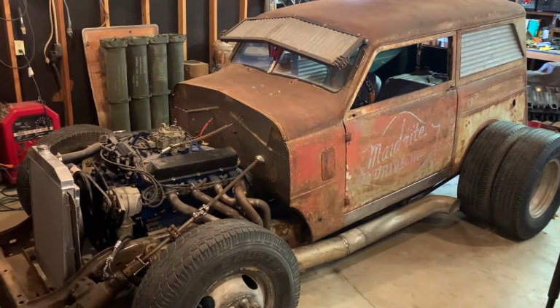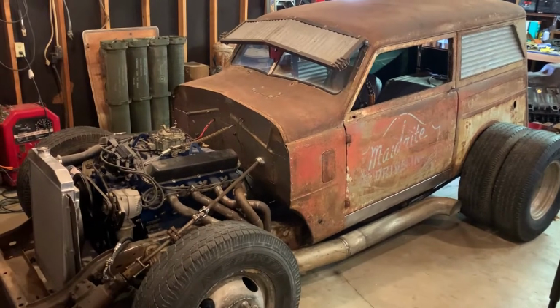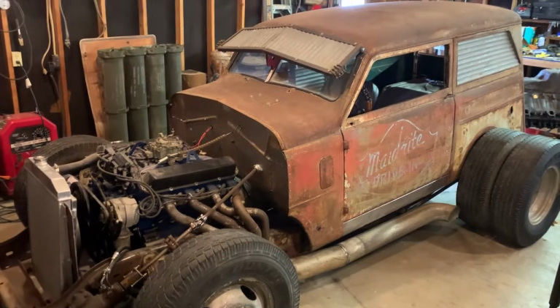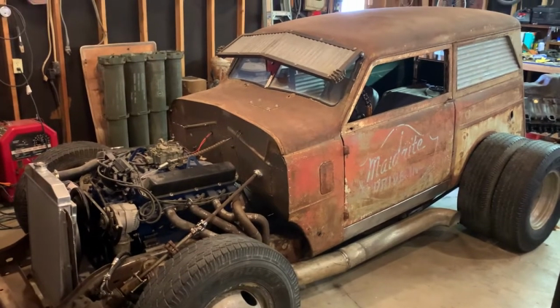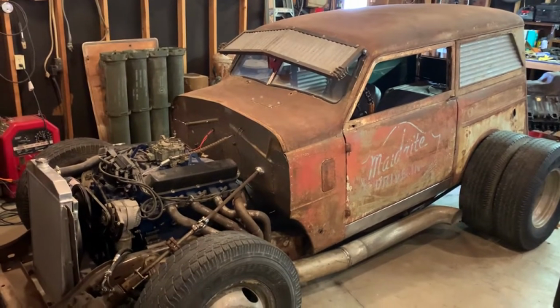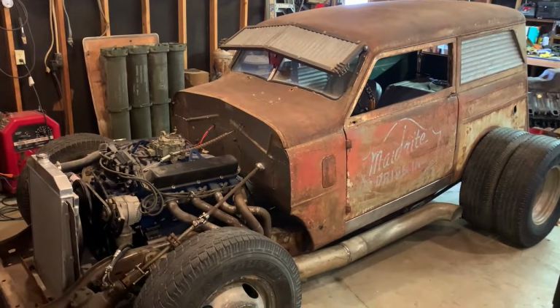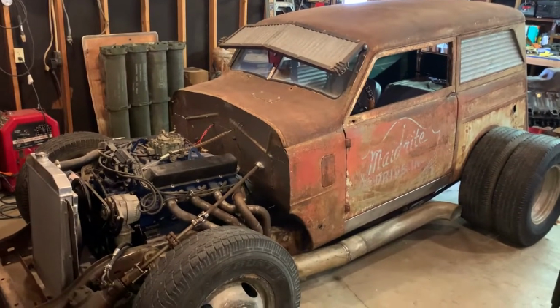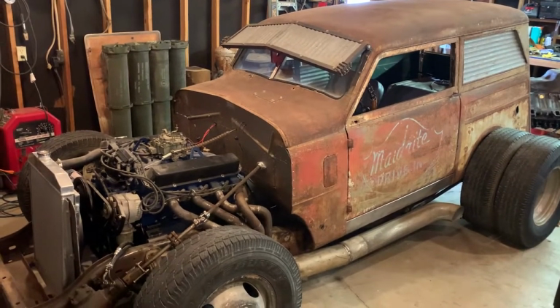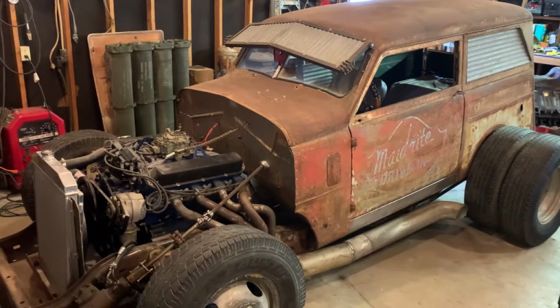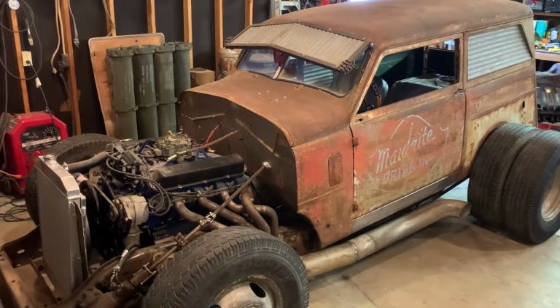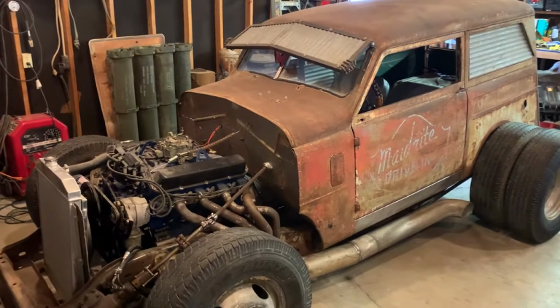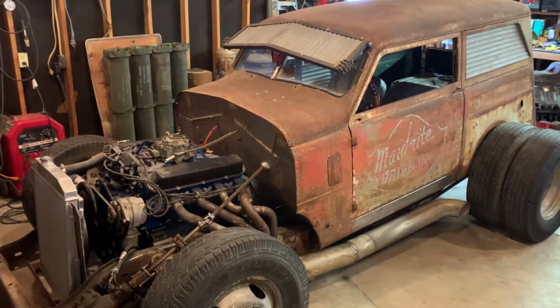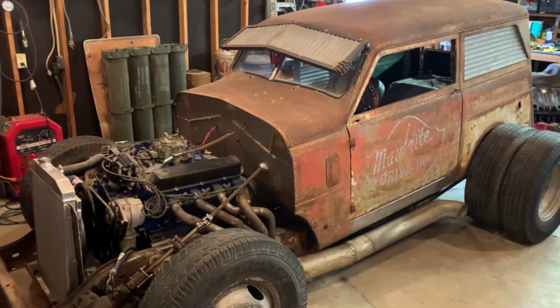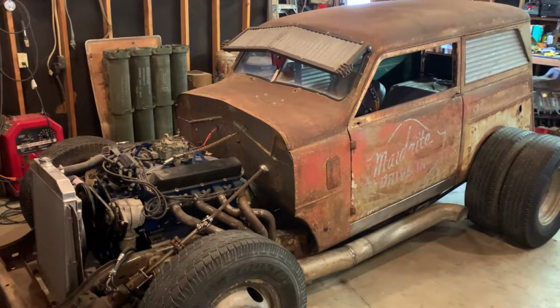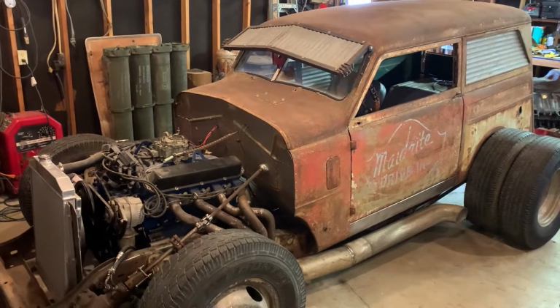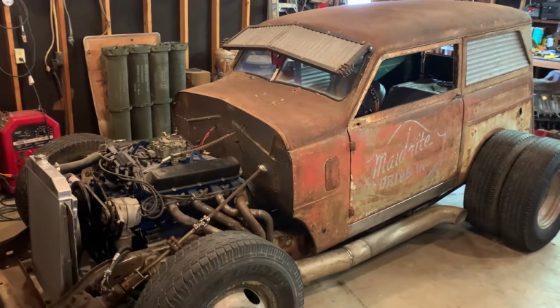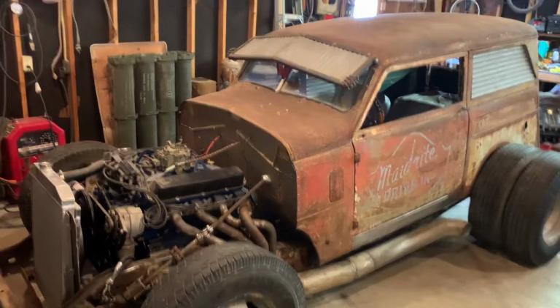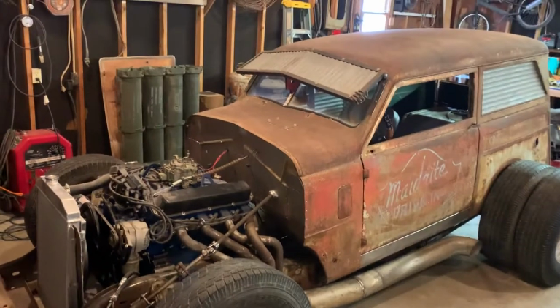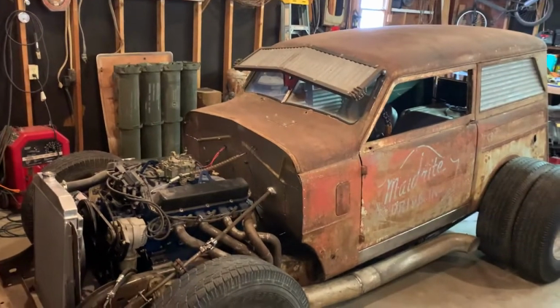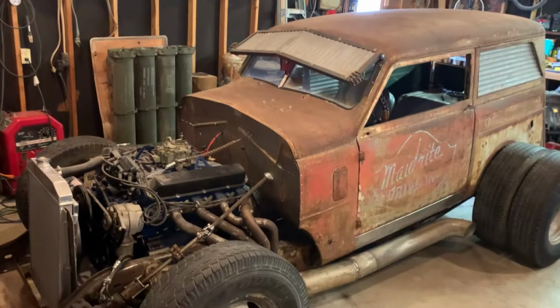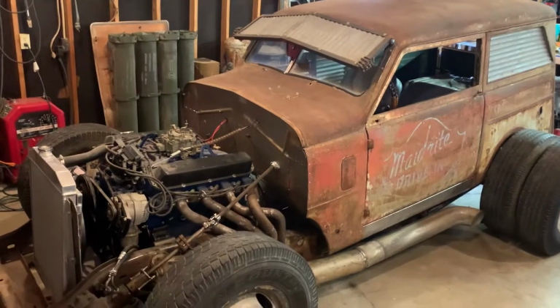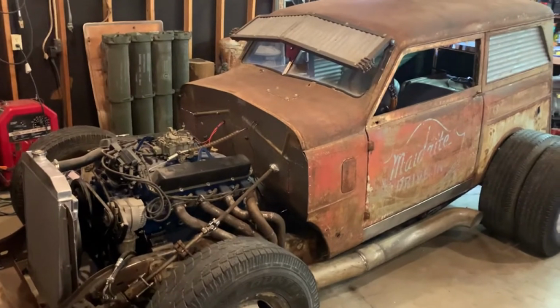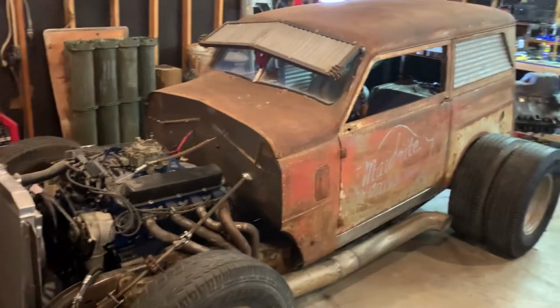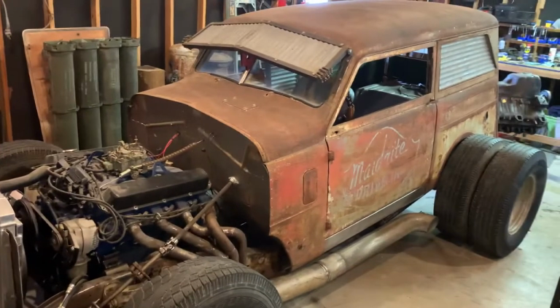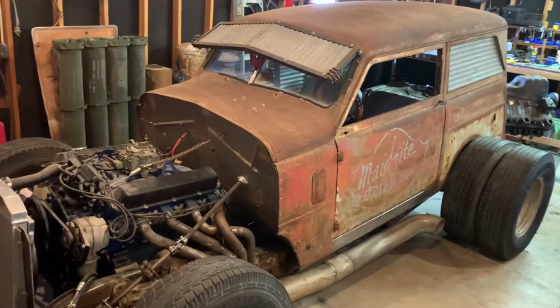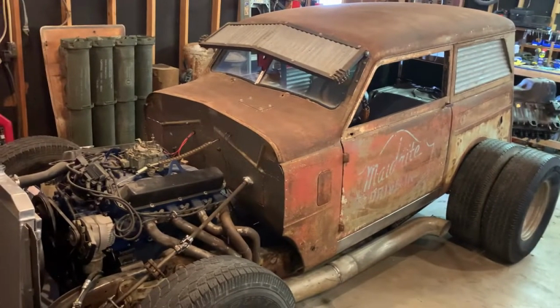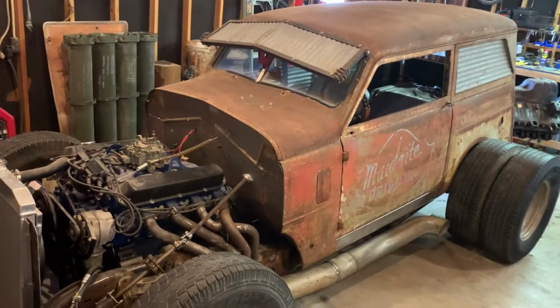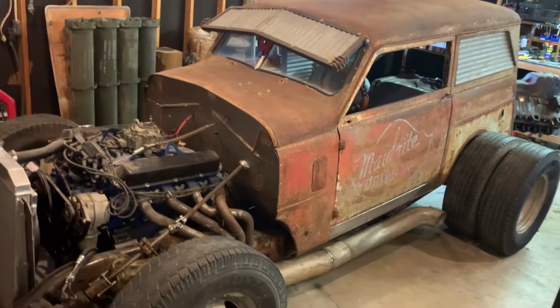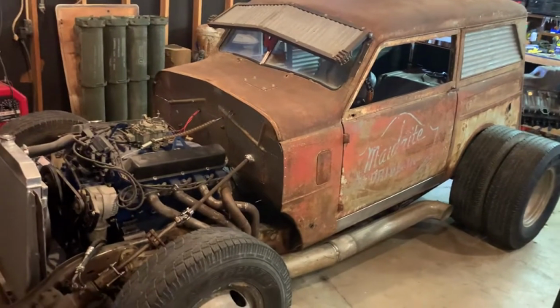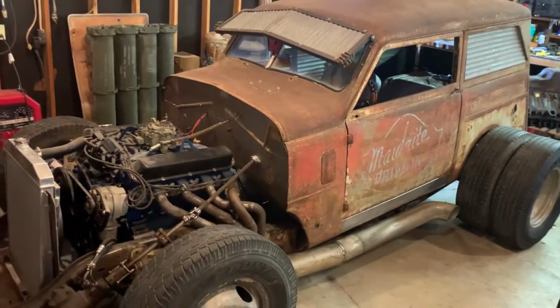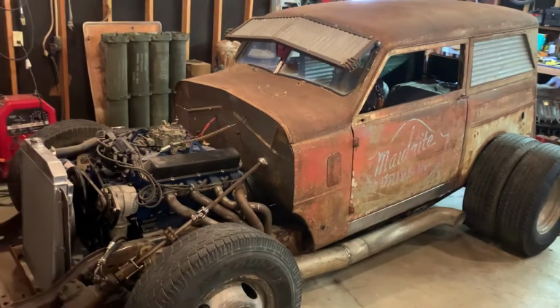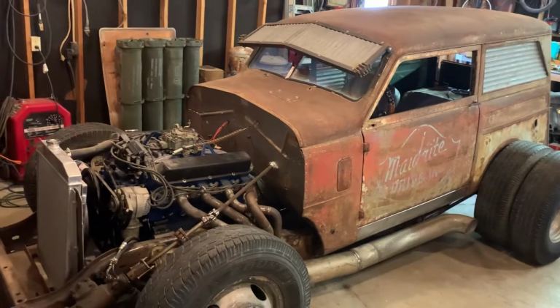Hello everybody, my name is Lane and this is my submission for the 2021 International Car Show held by DeBoss Garage. This is my 1949 Crosley Rat Rod.